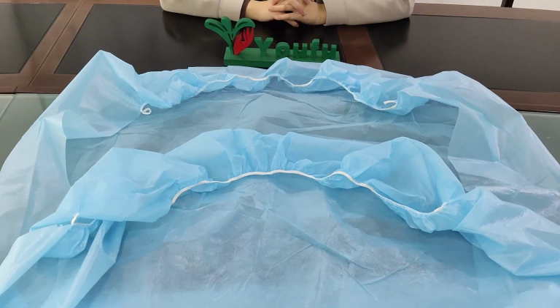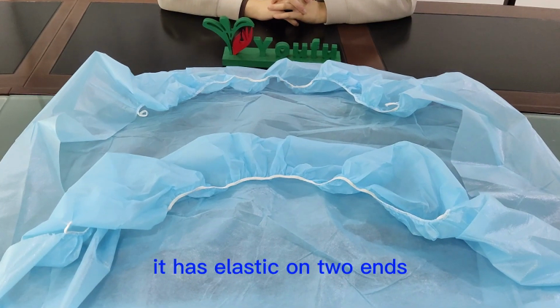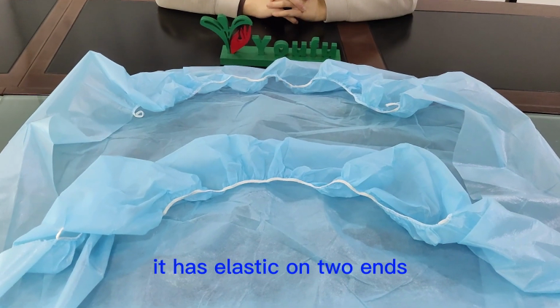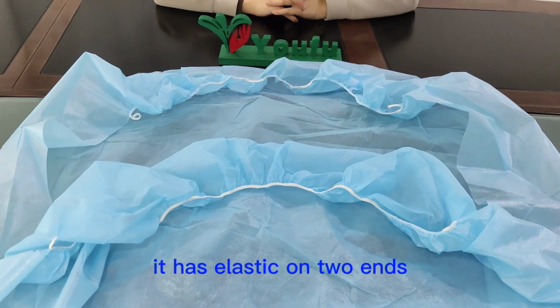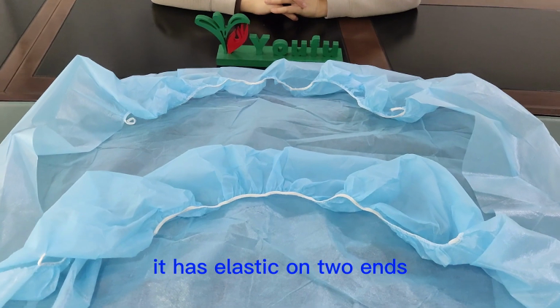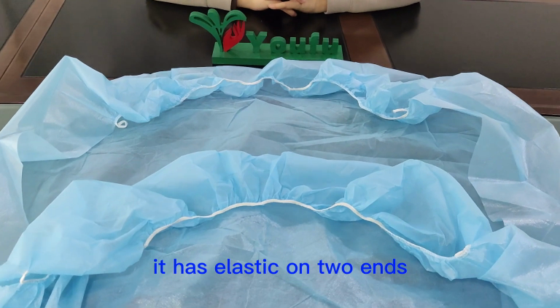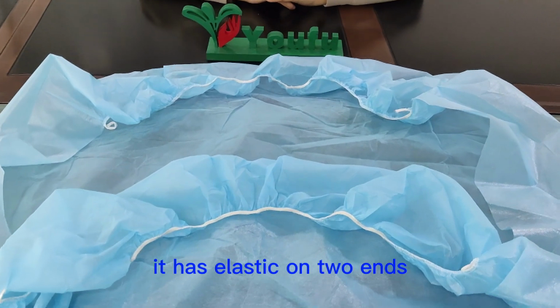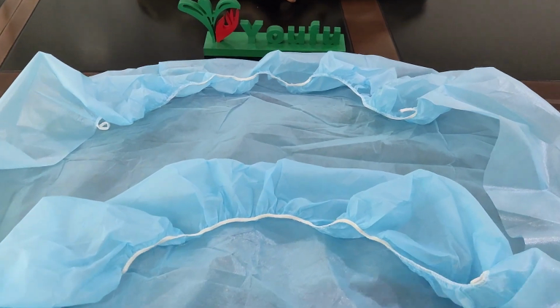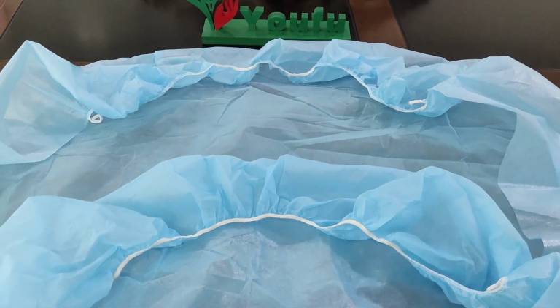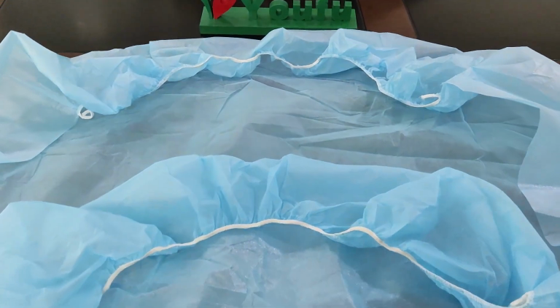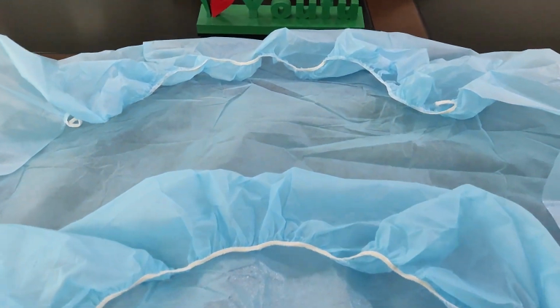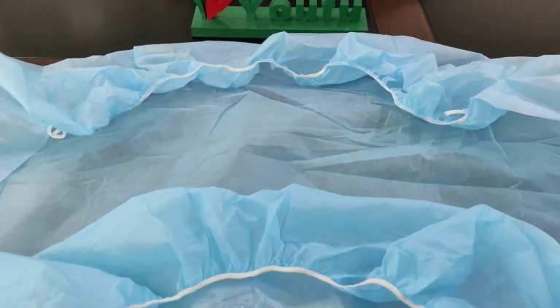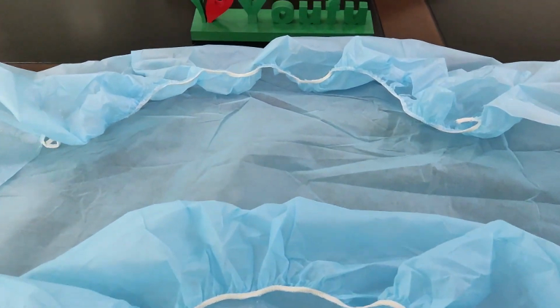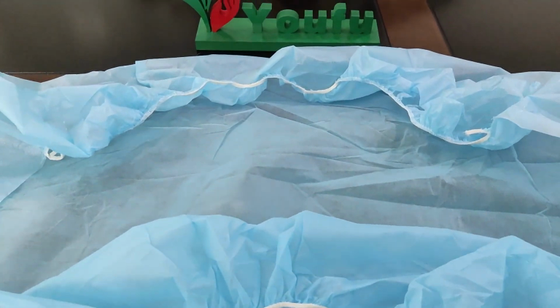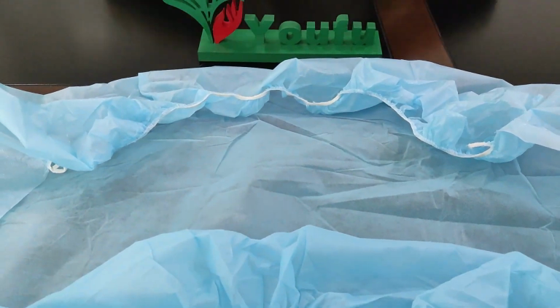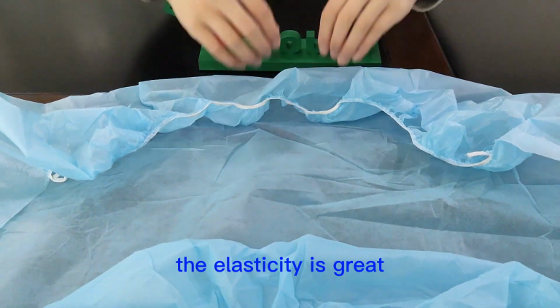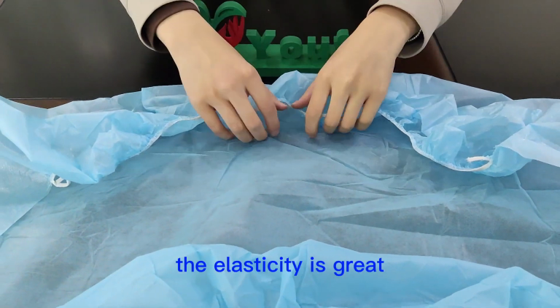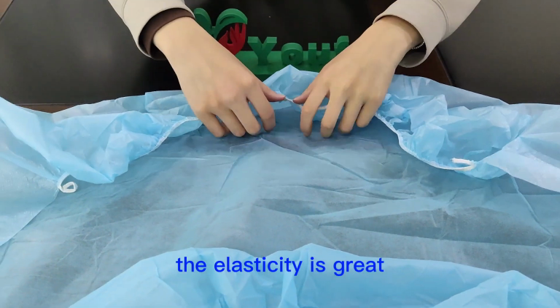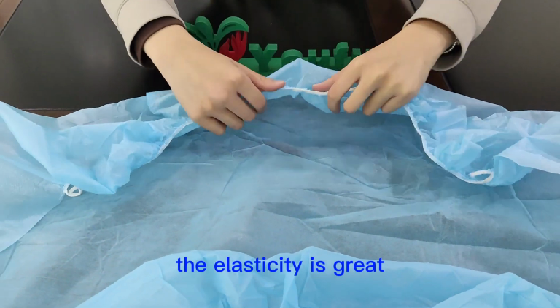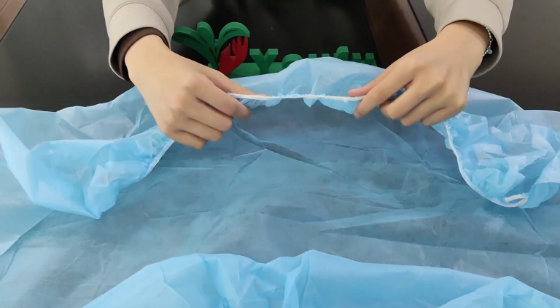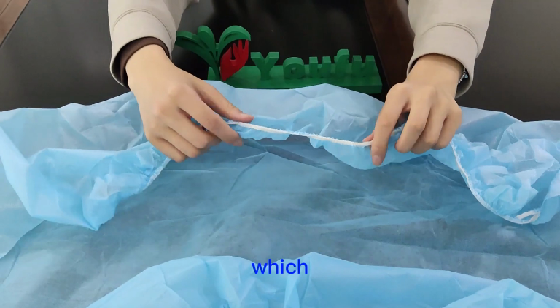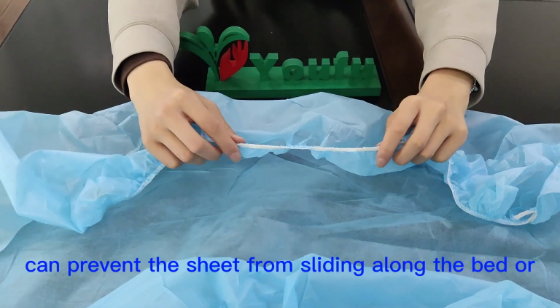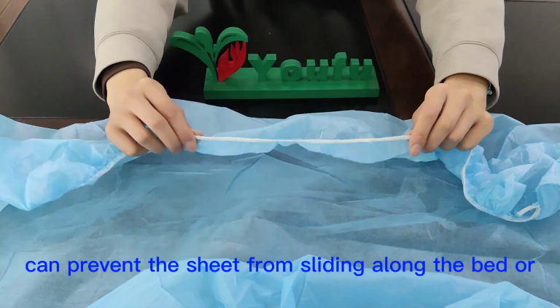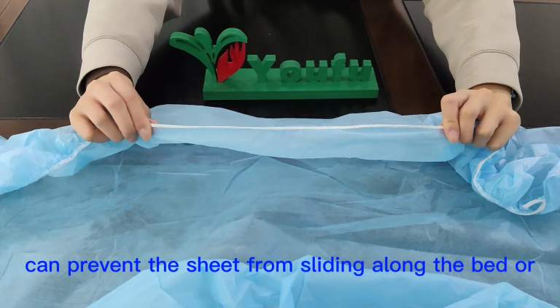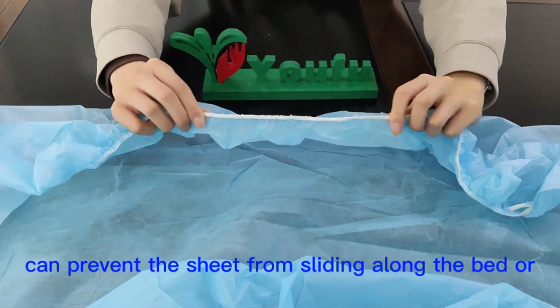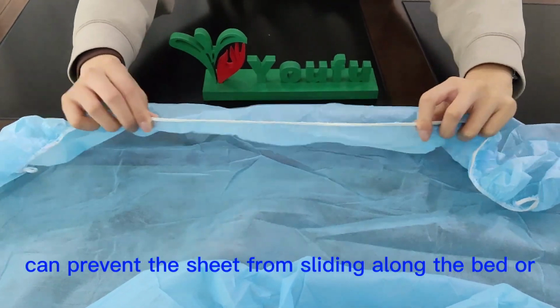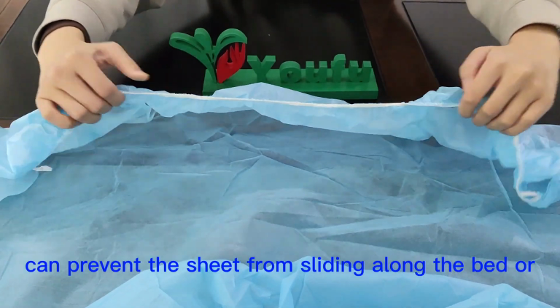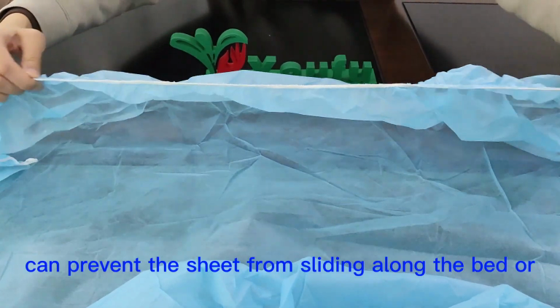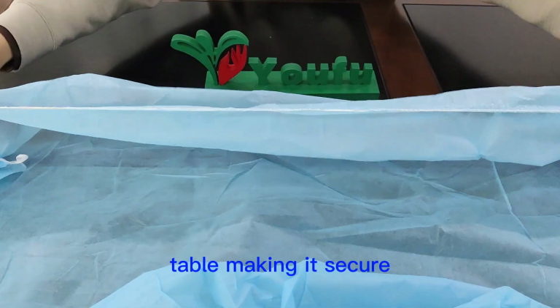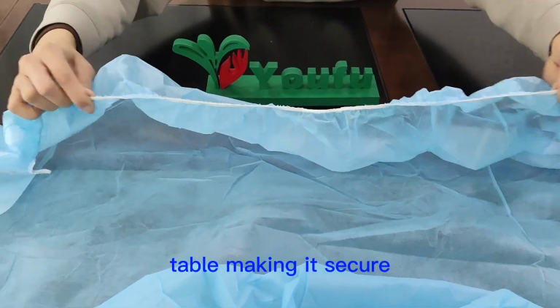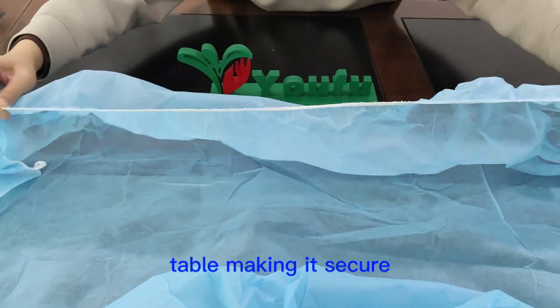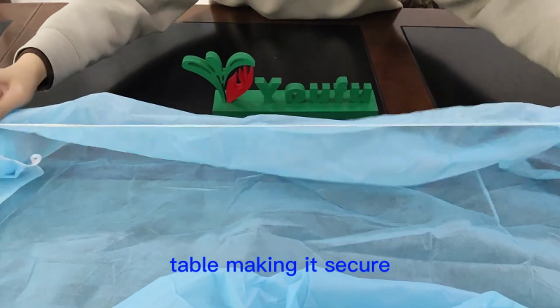It has elastic on two ends. The elasticity is great, which can prevent the sheet from sliding along the bed or table, making it secure.